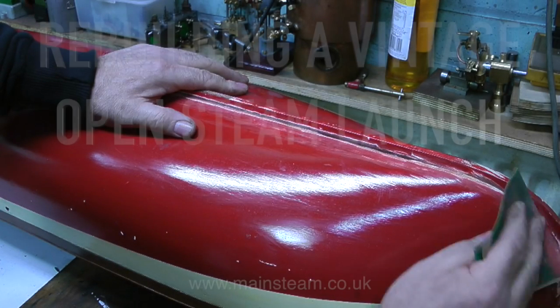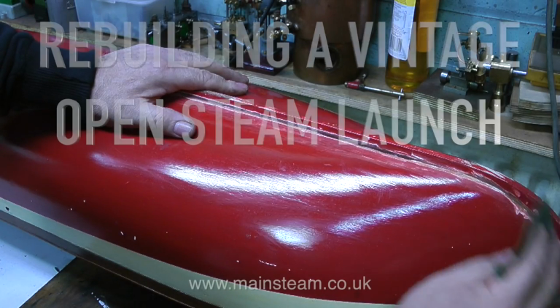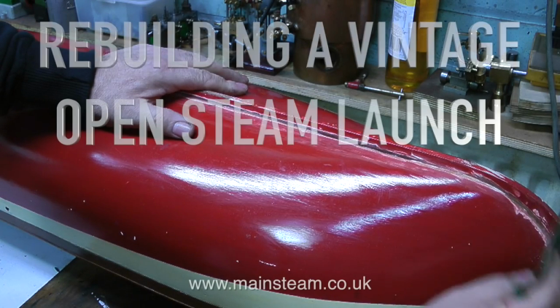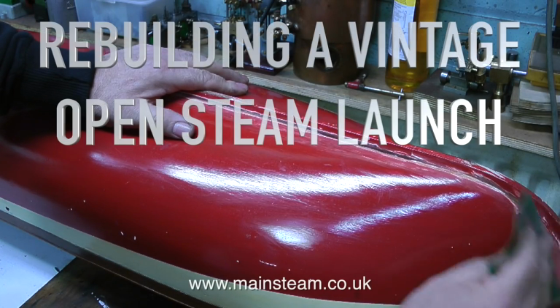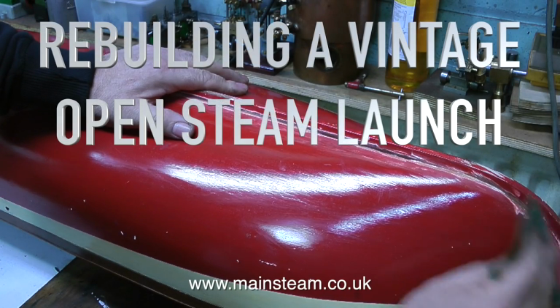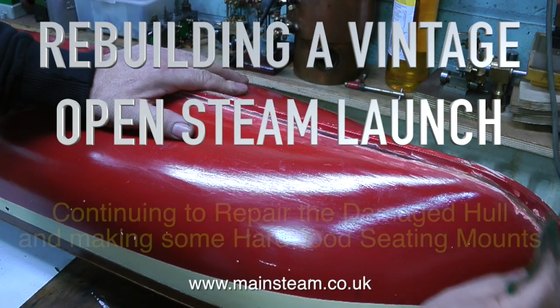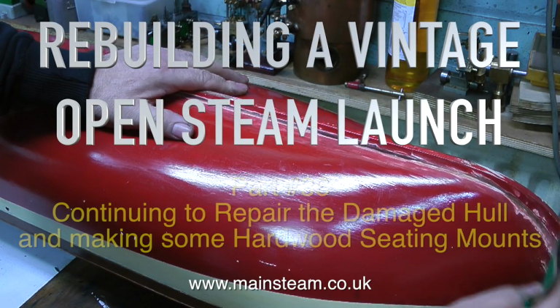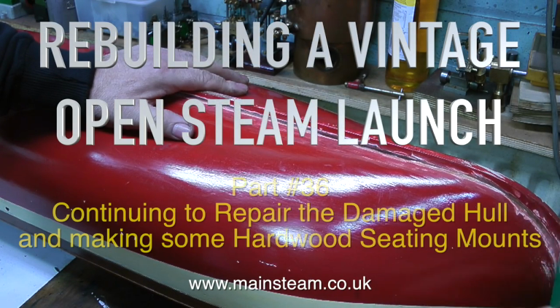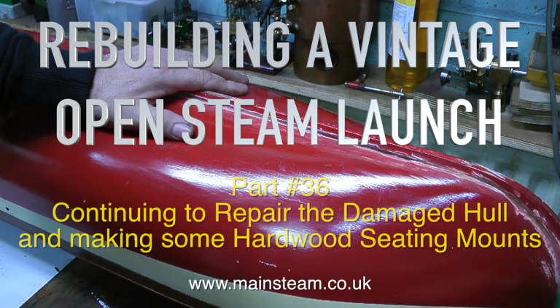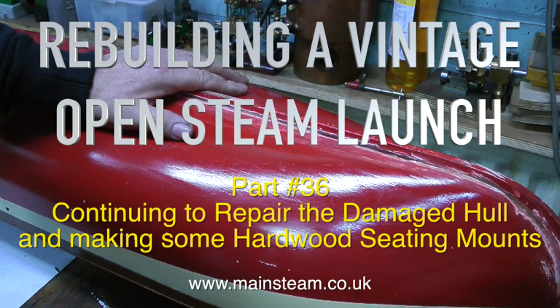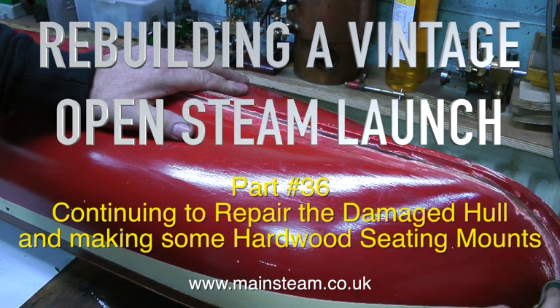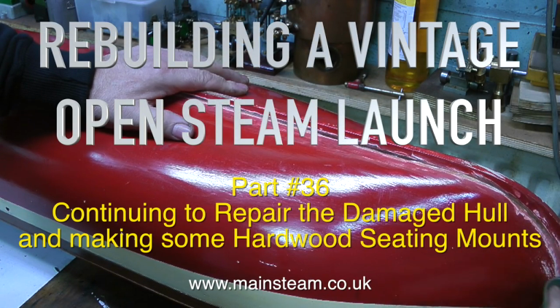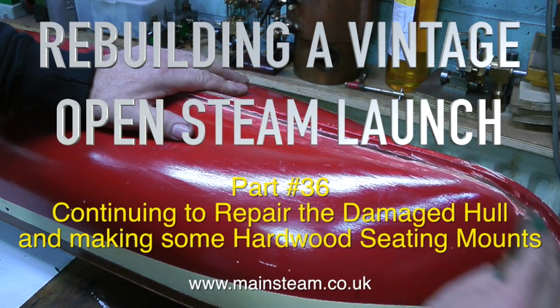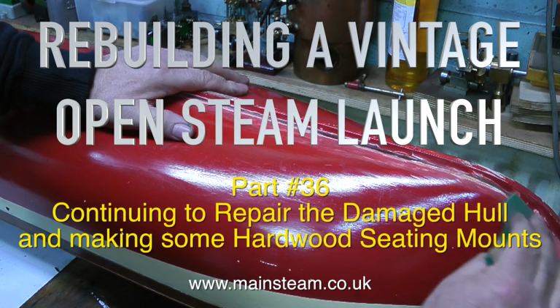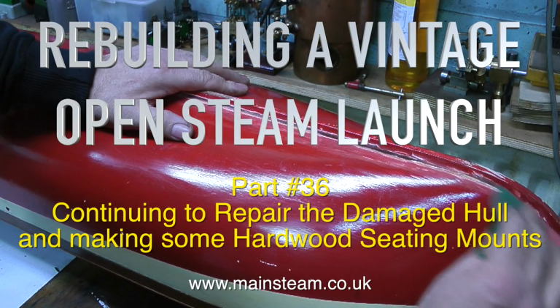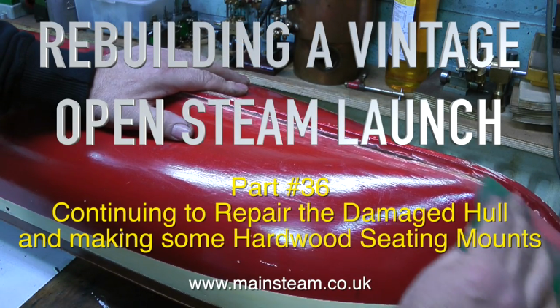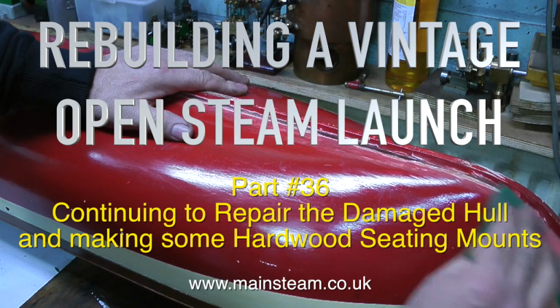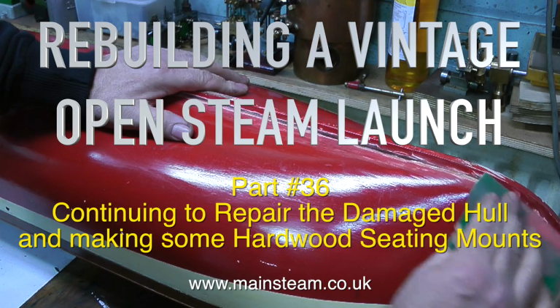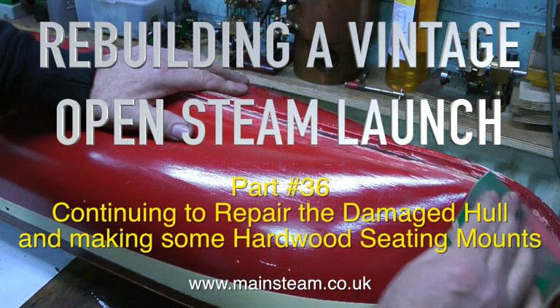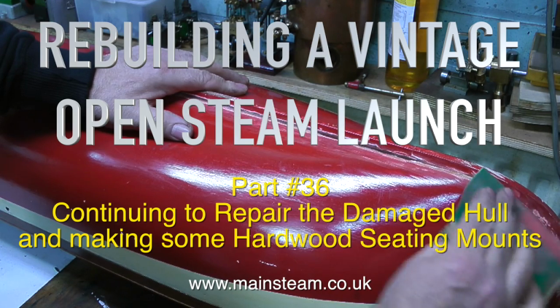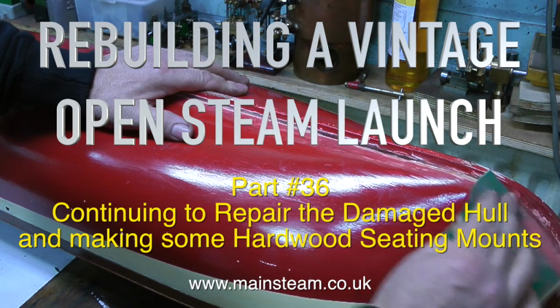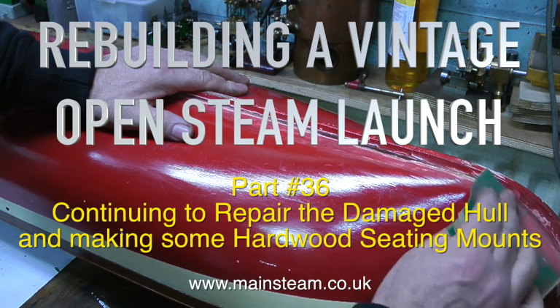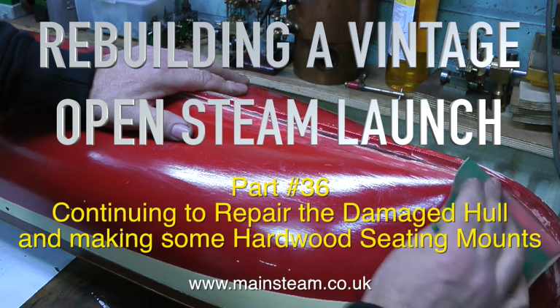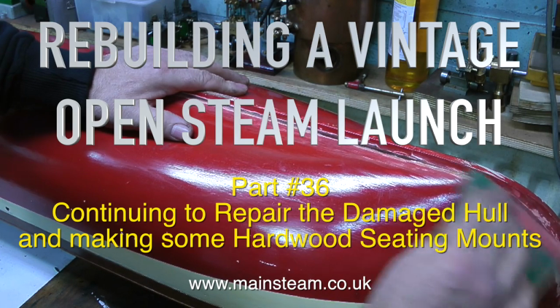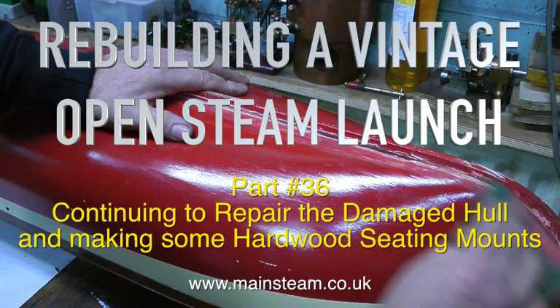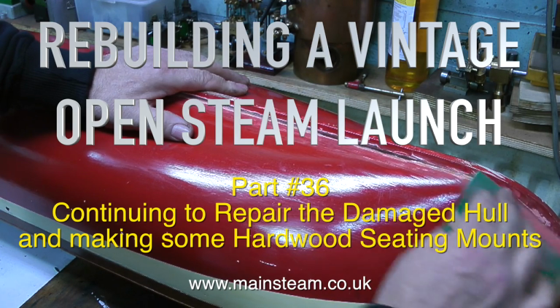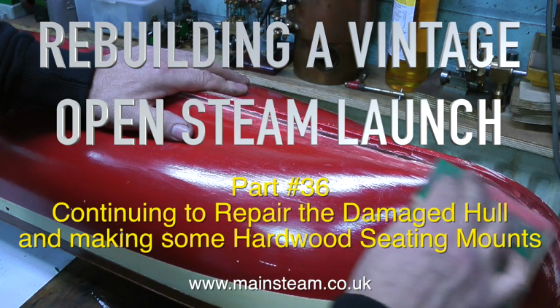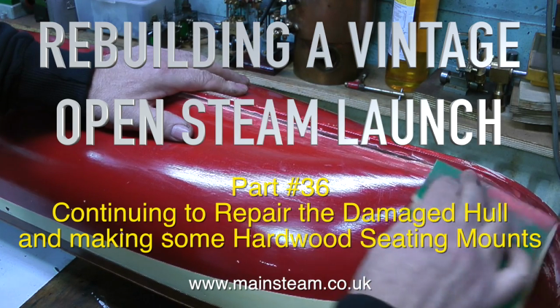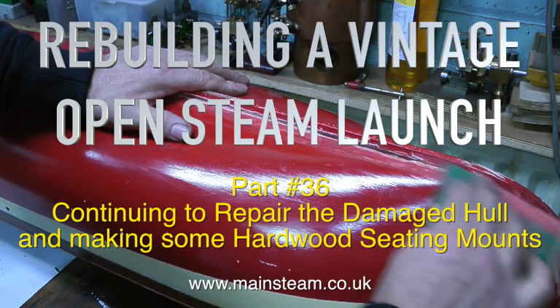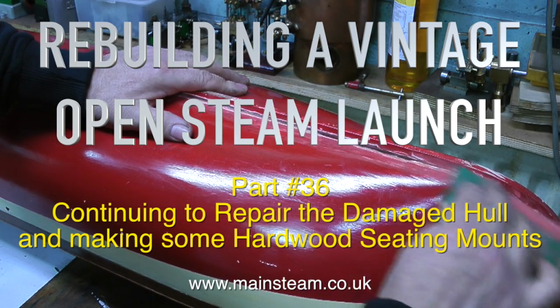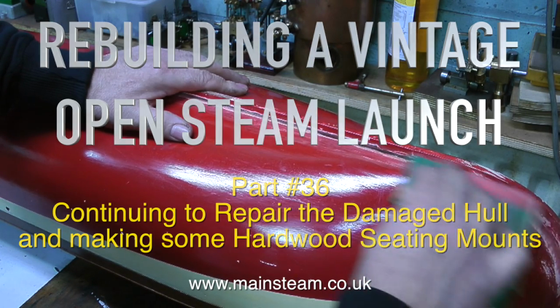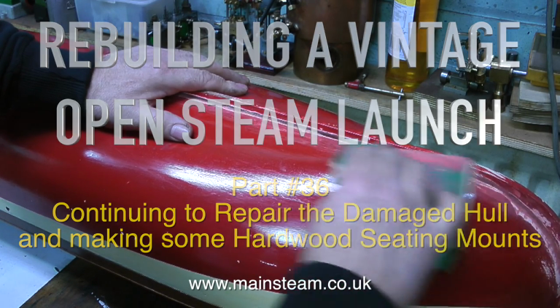Rebuilding a vintage open steam launch, and welcome to part 36, continuing to repair the damaged hull and making some hardwood seating mounts.